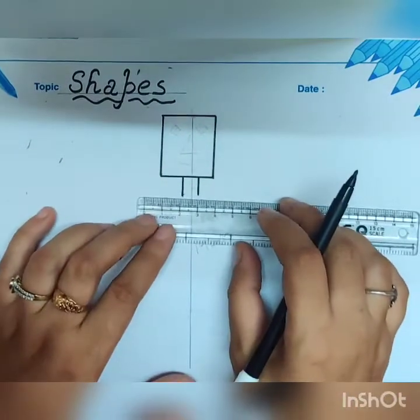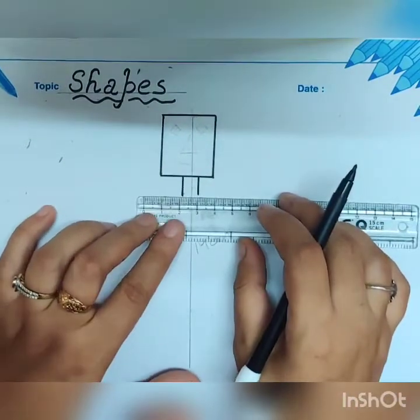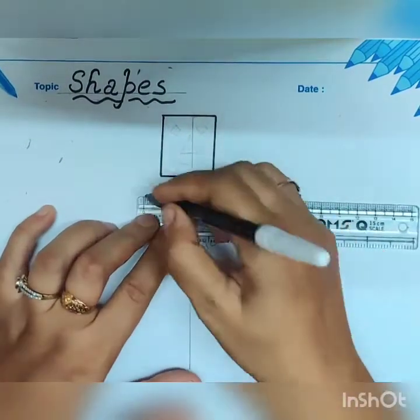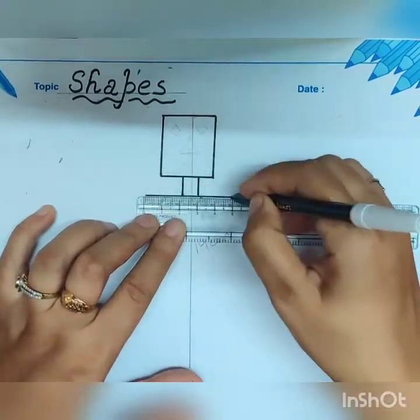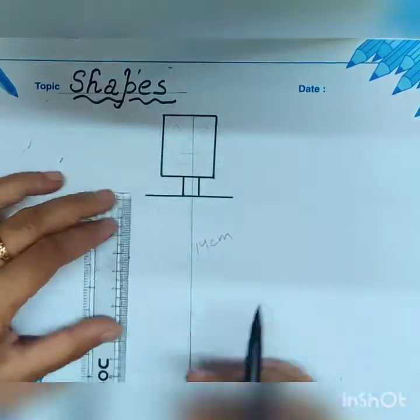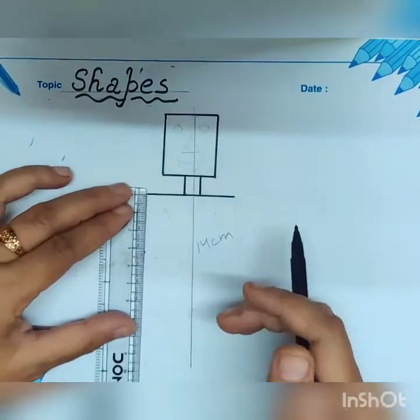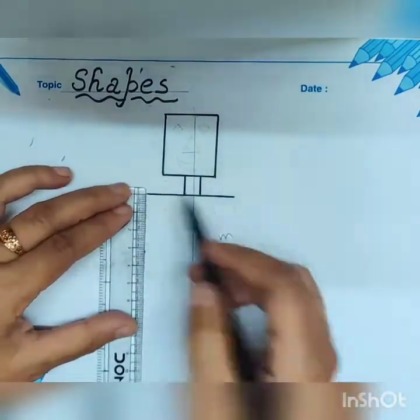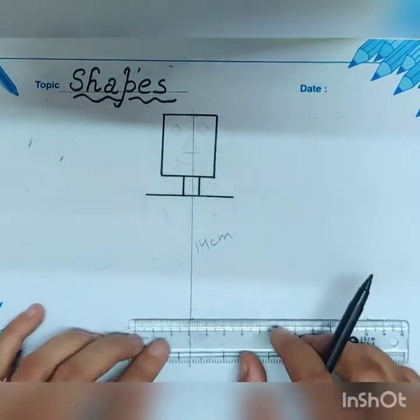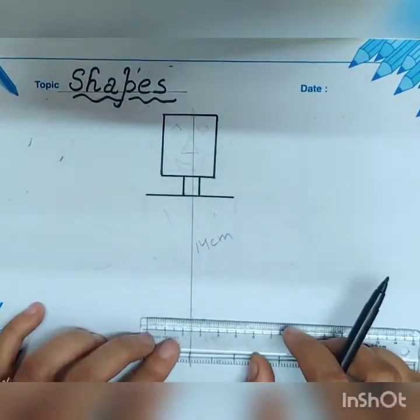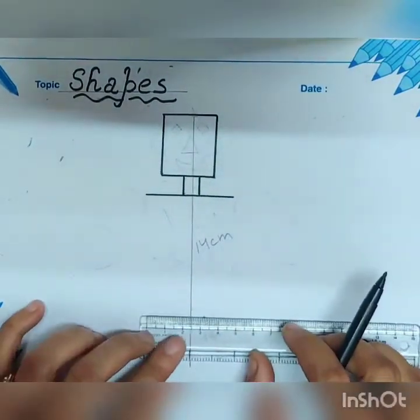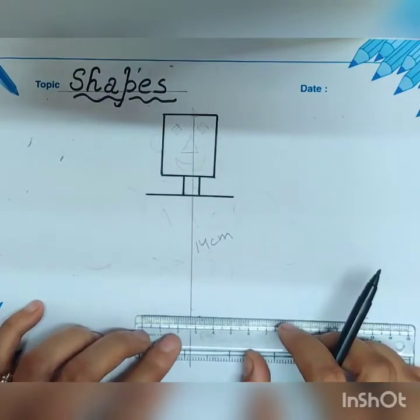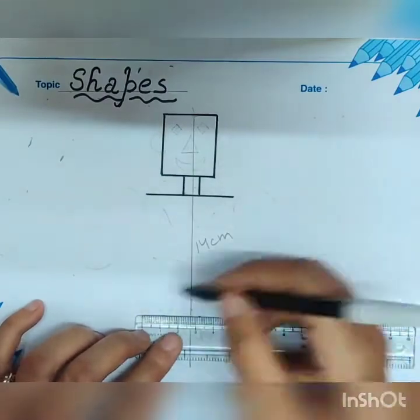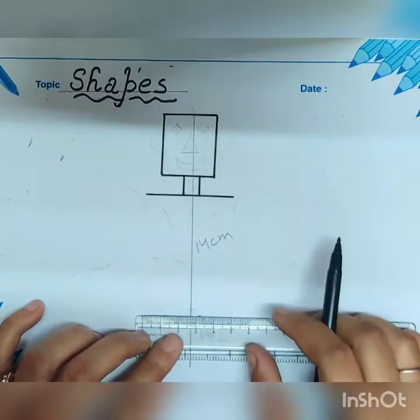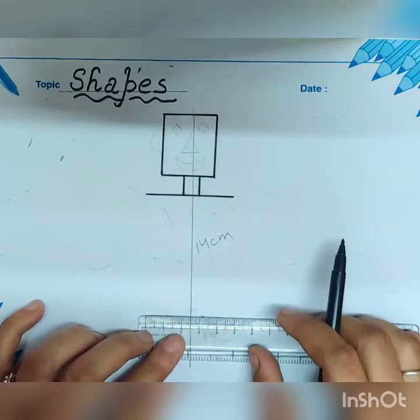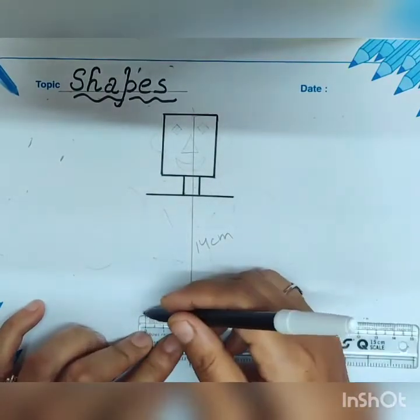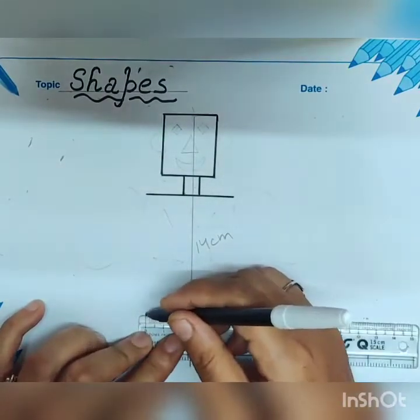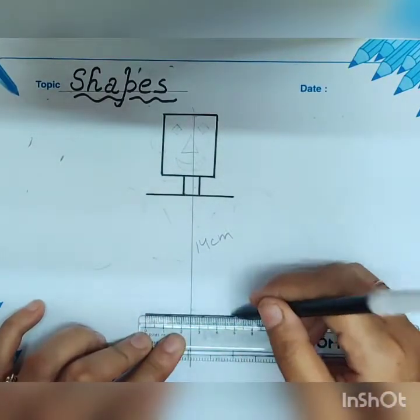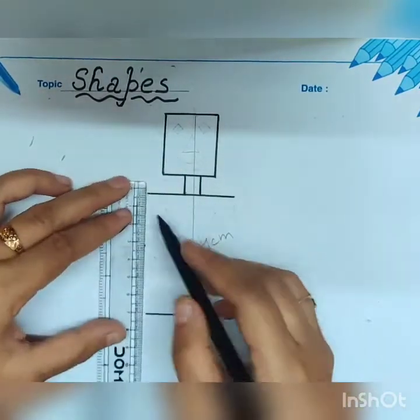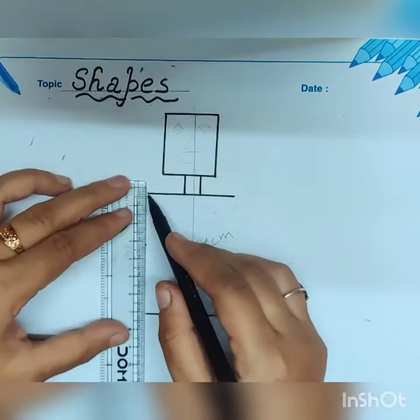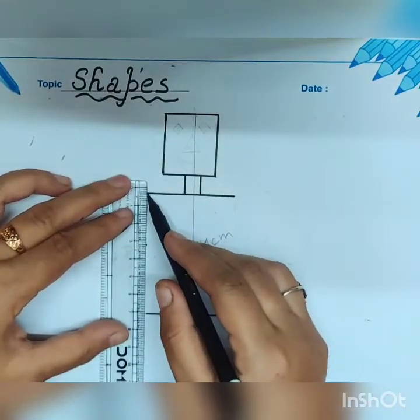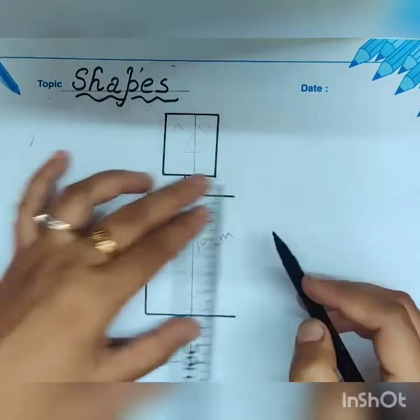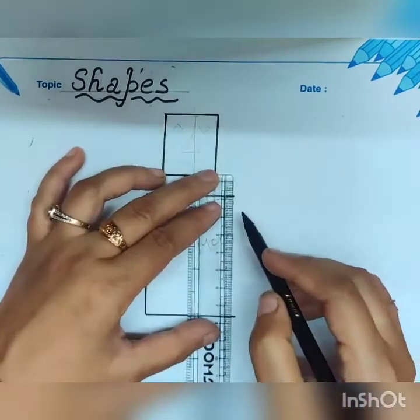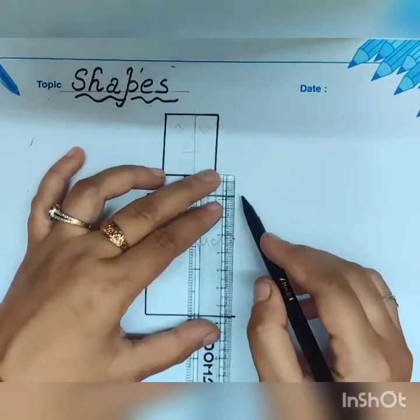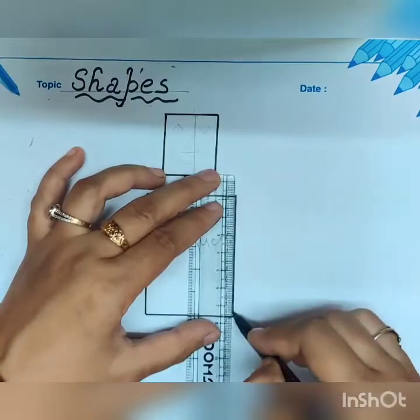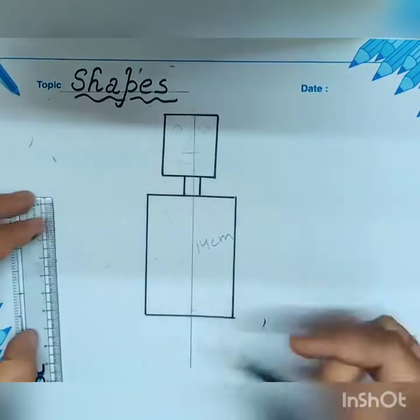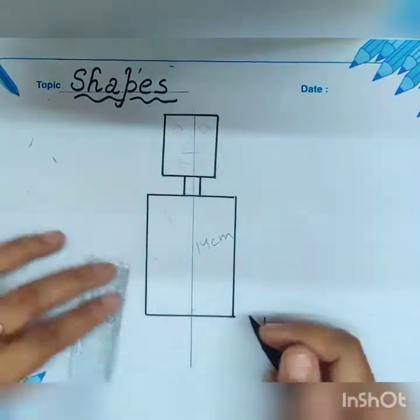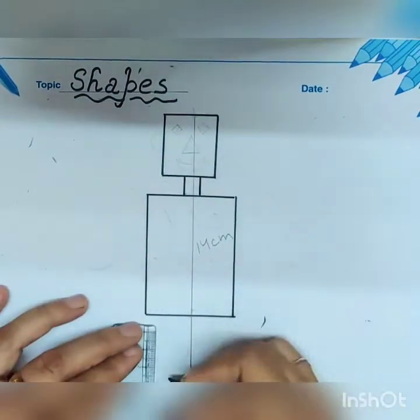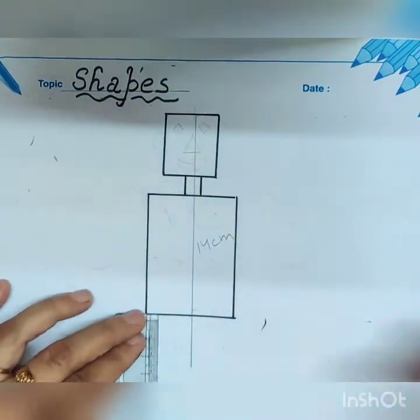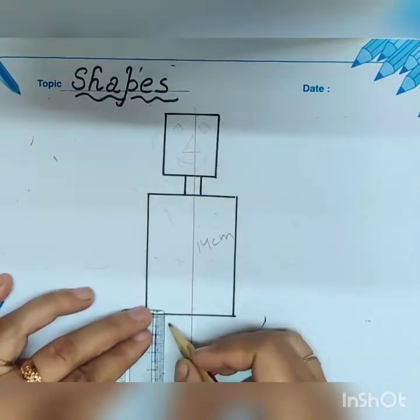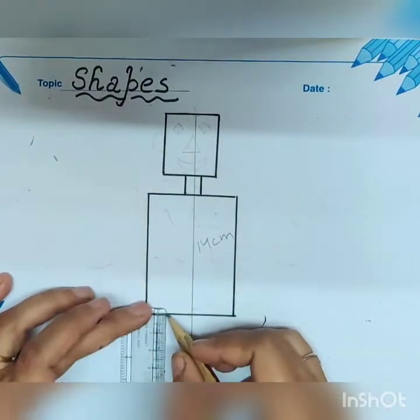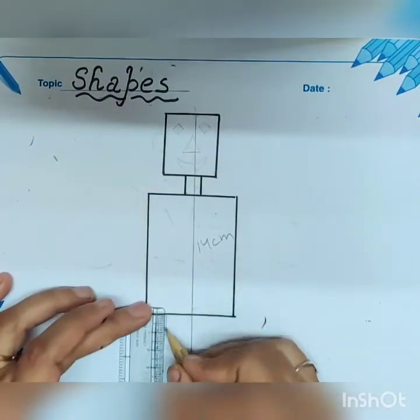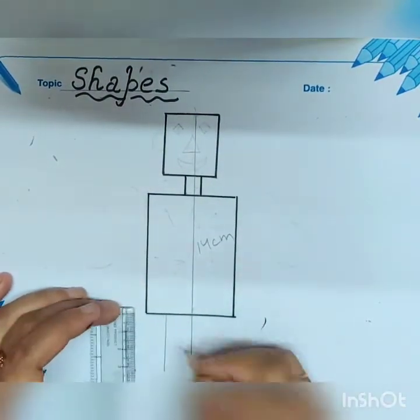Take 1 cm for the neck of your figure. Now draw a 7 x 5 cm rectangle box for the body of your figure.